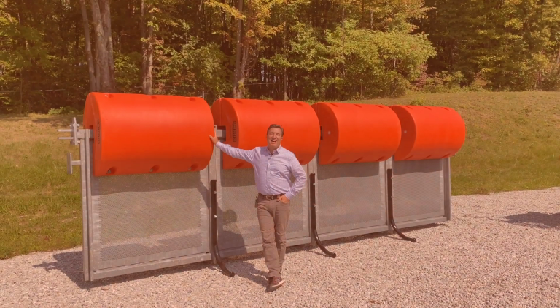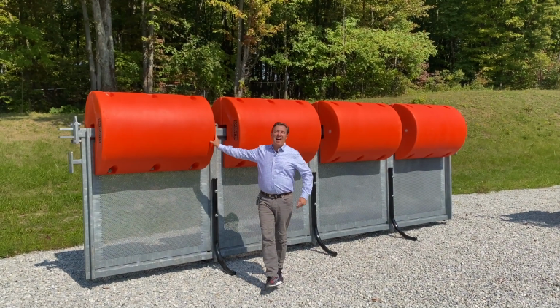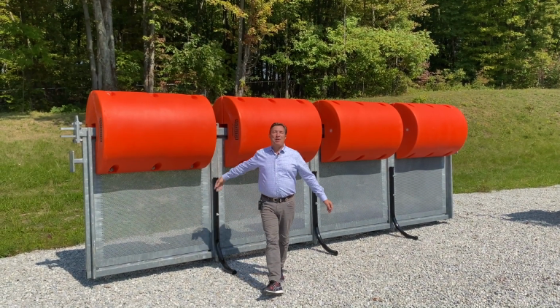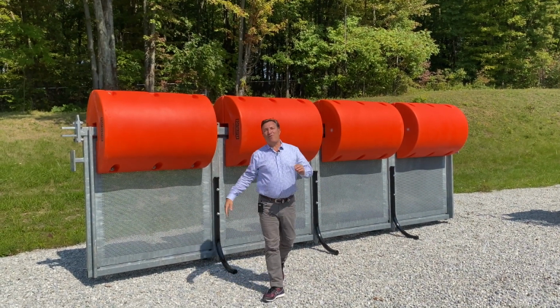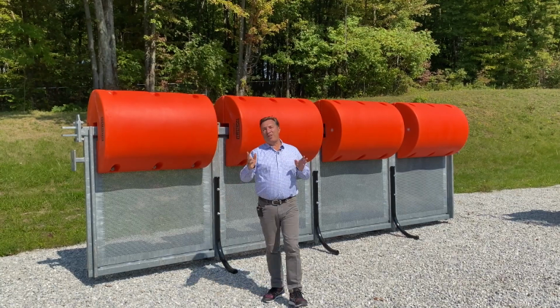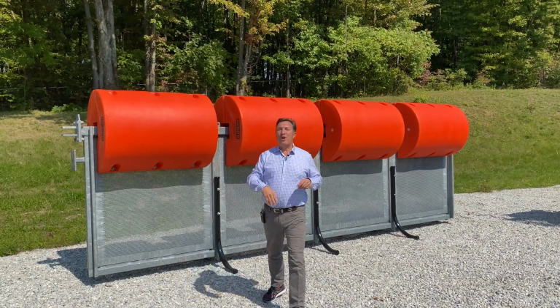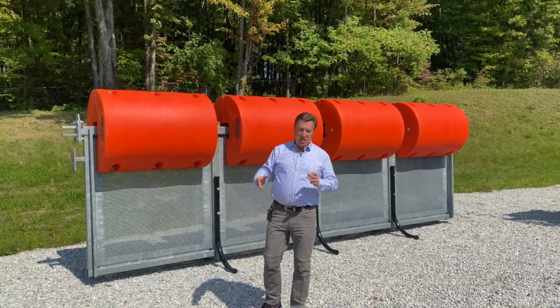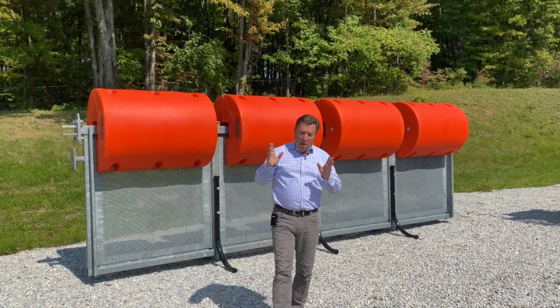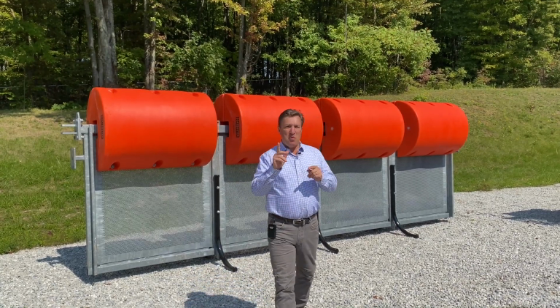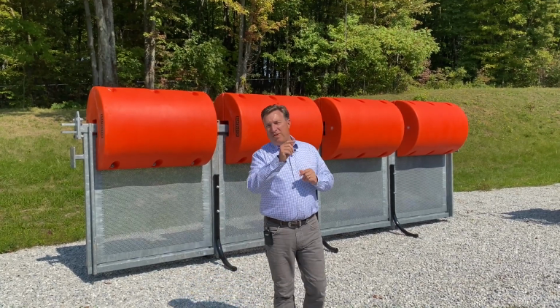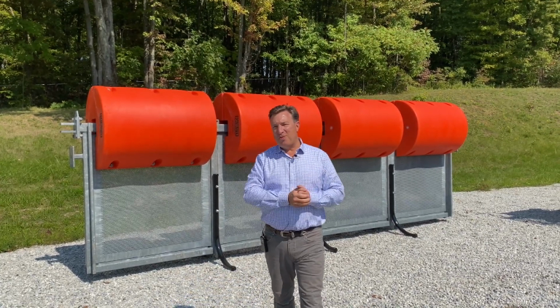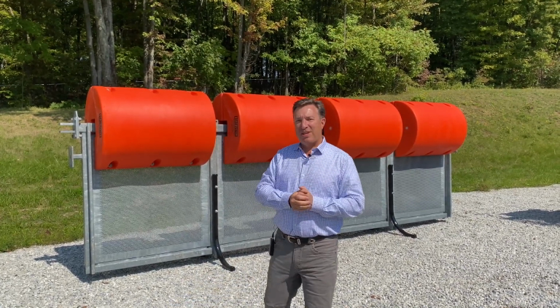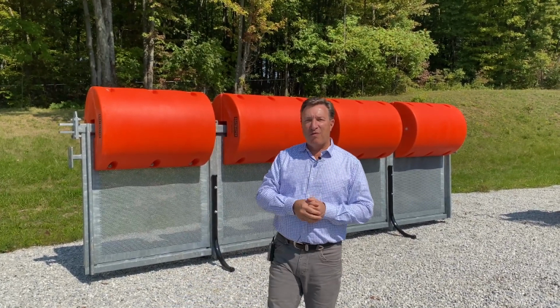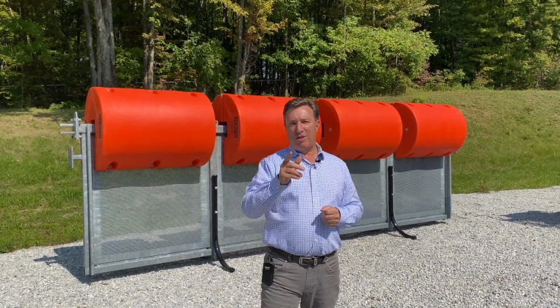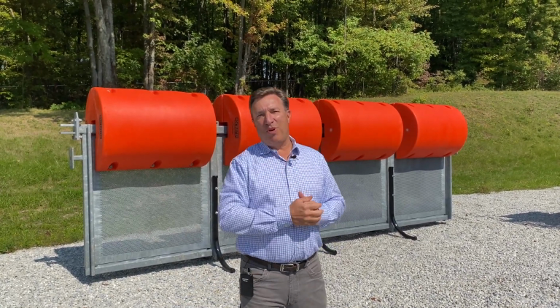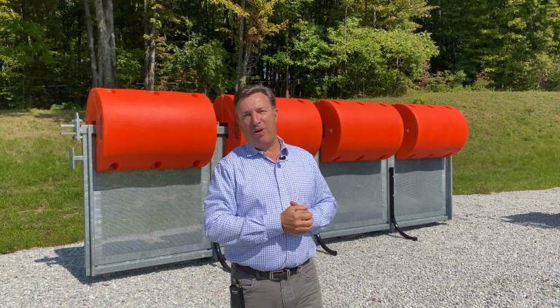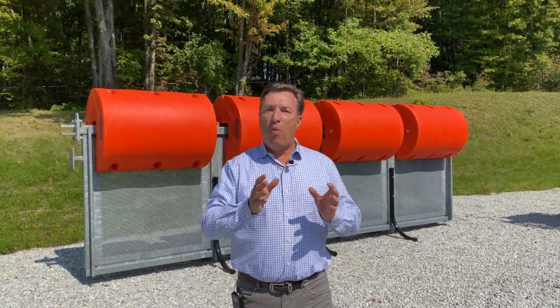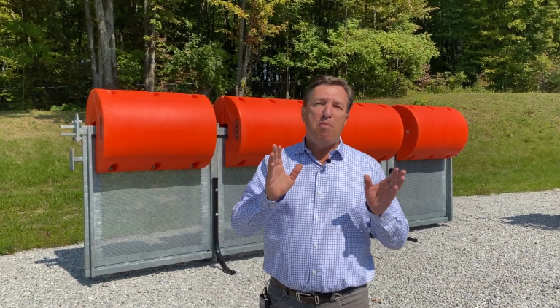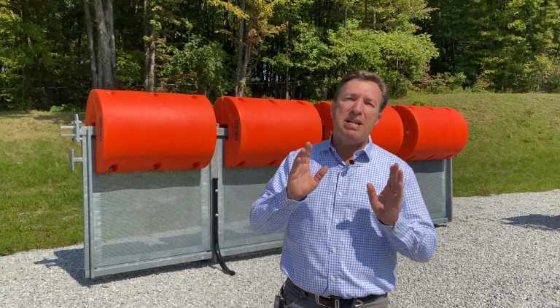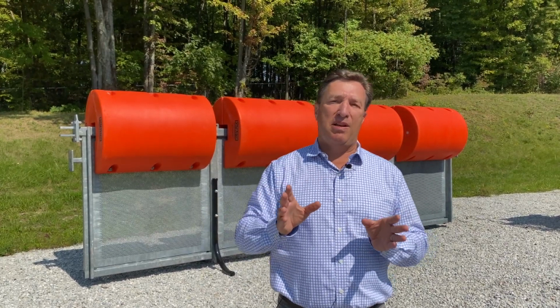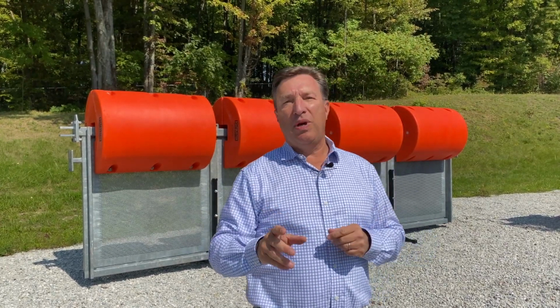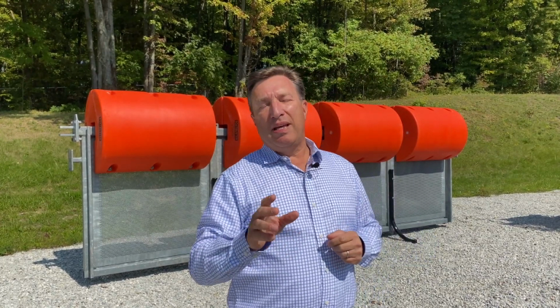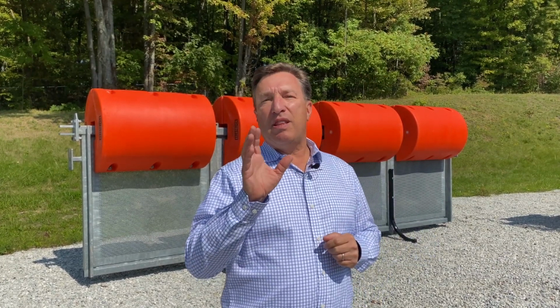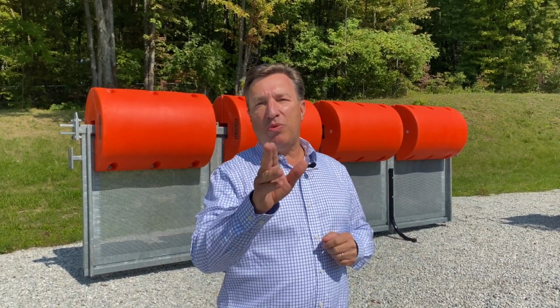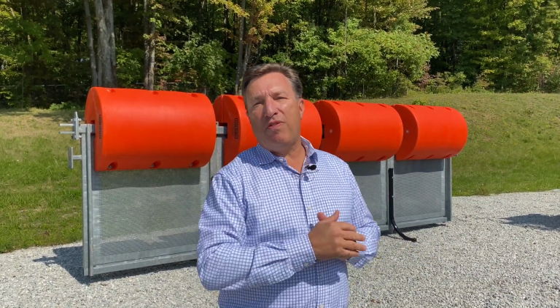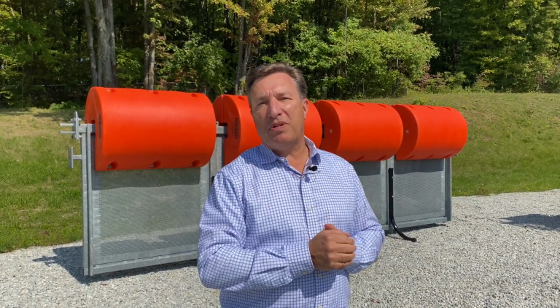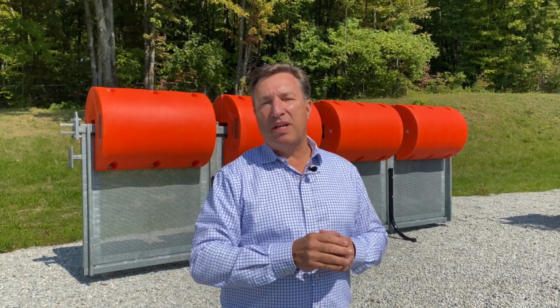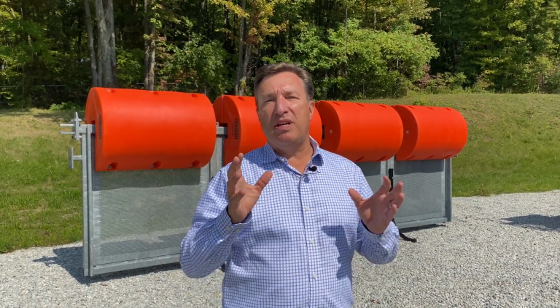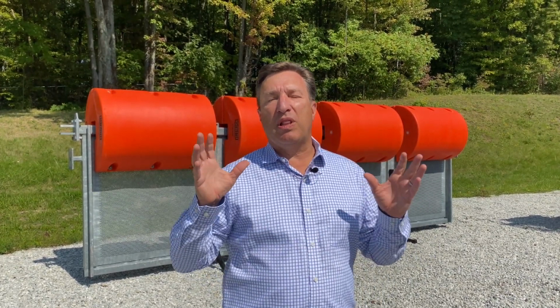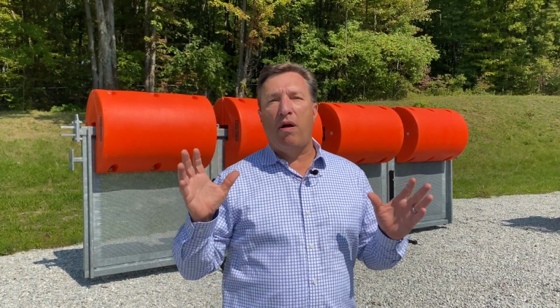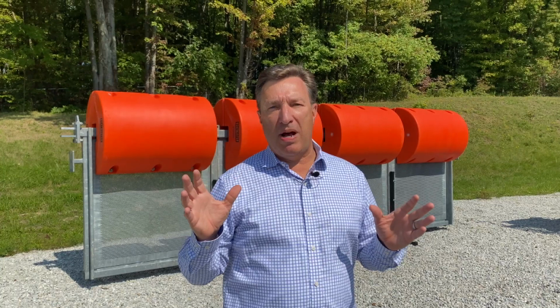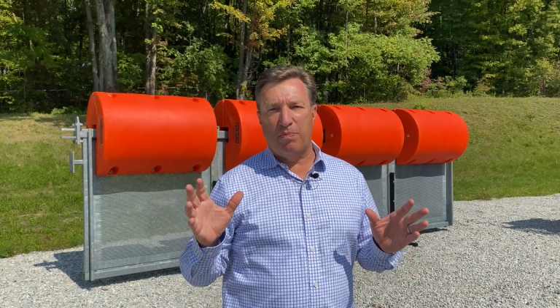Hi, Paul Meeks here for Worthington Products. Most of you know Worthington for our Tough Boom Barrier, but what you might not know is that the majority of our business is dealing with large amounts of debris.